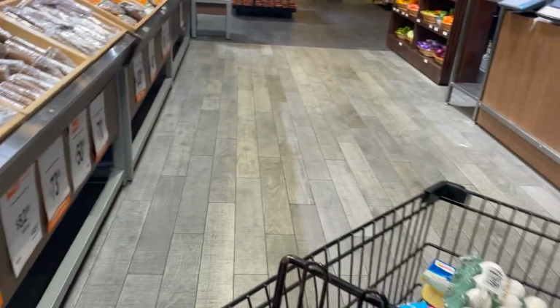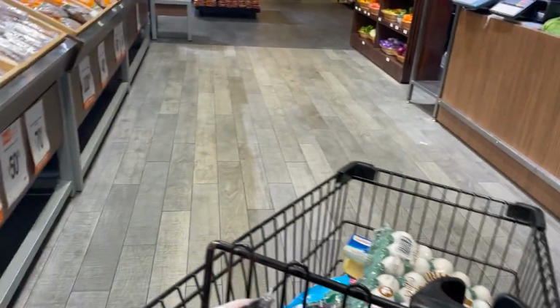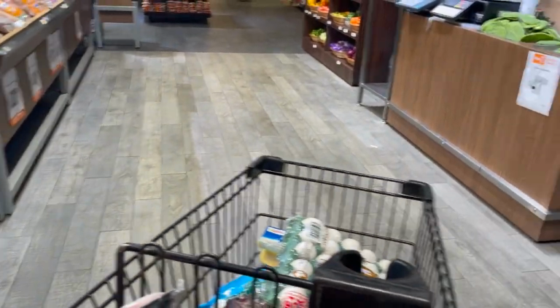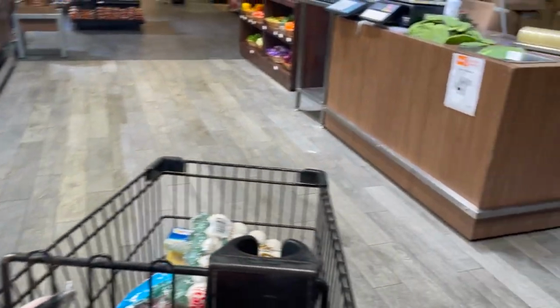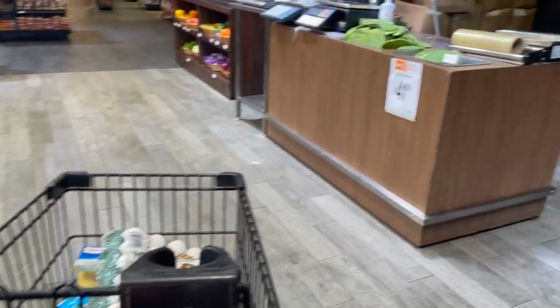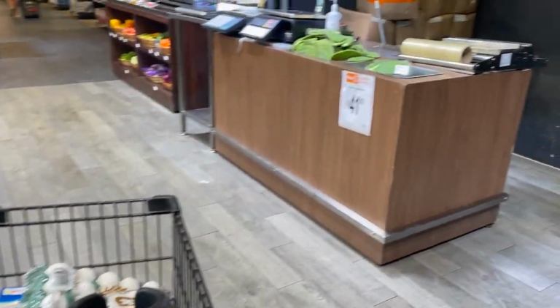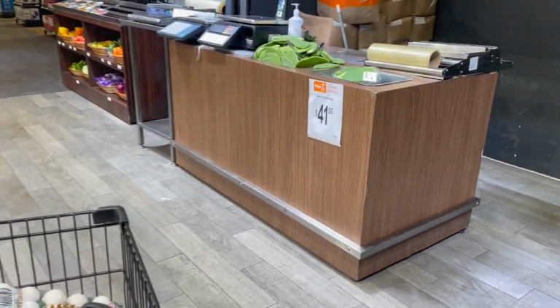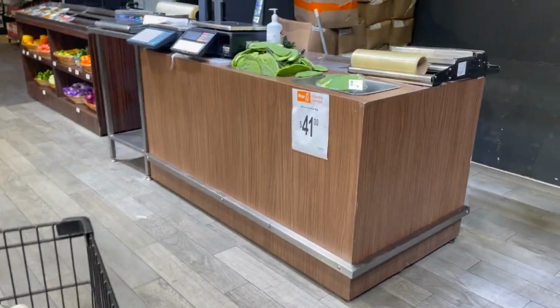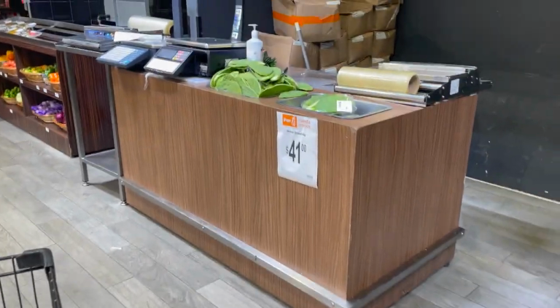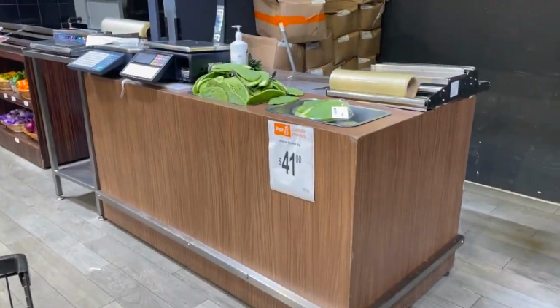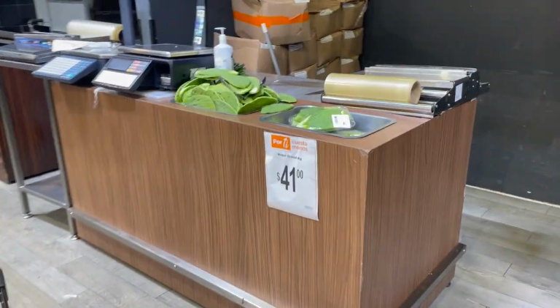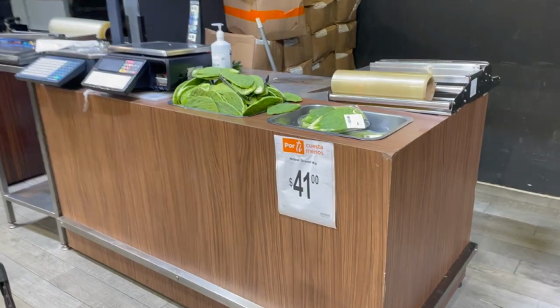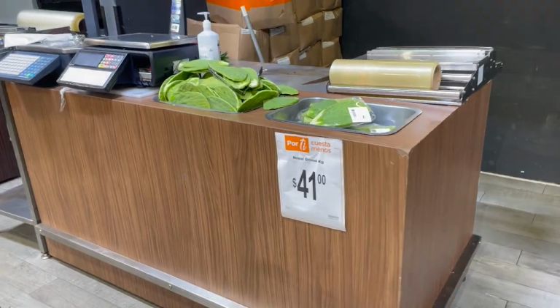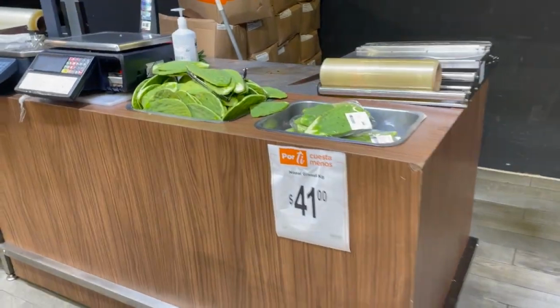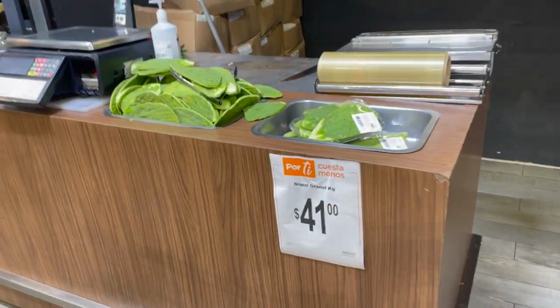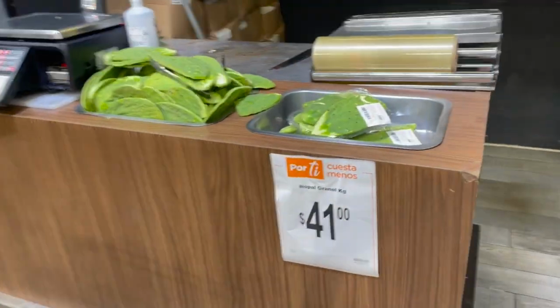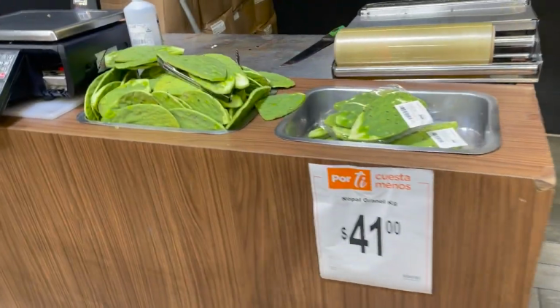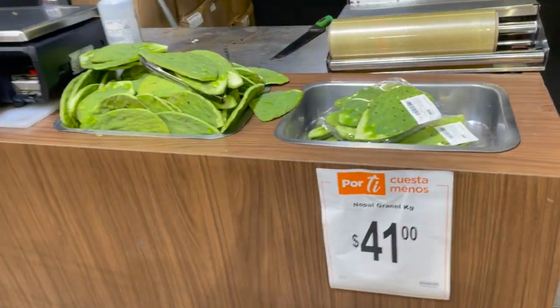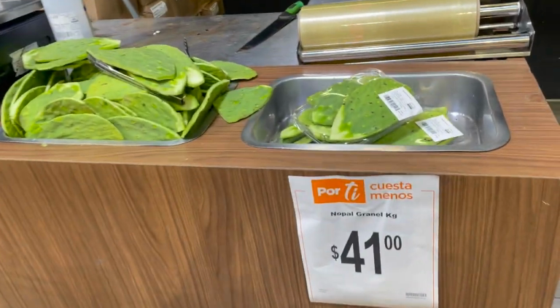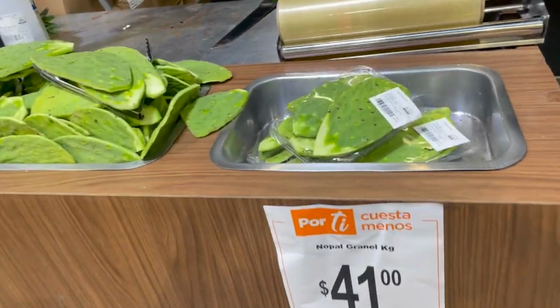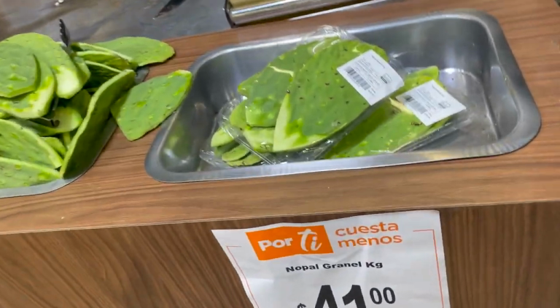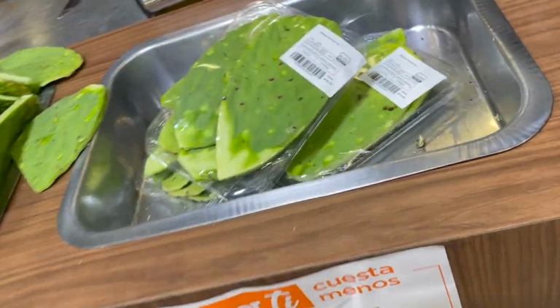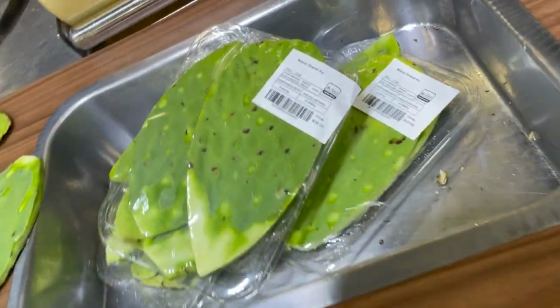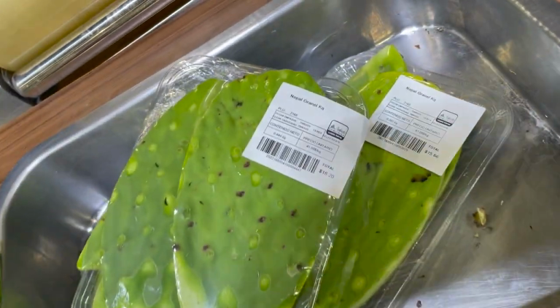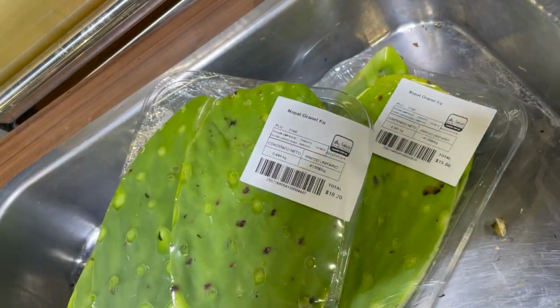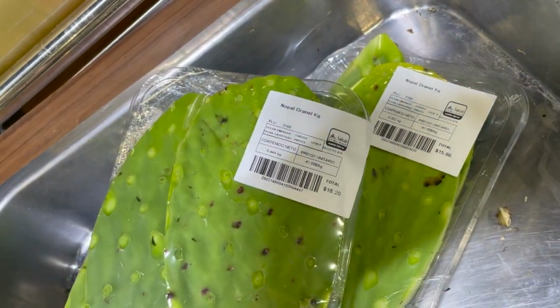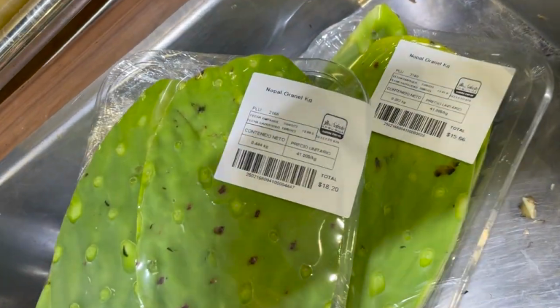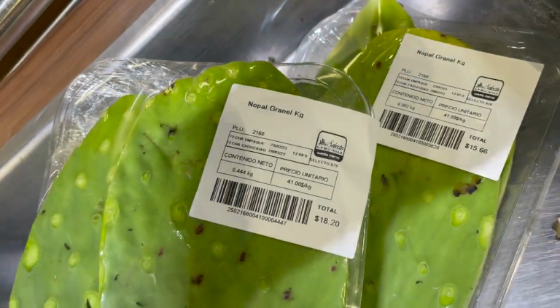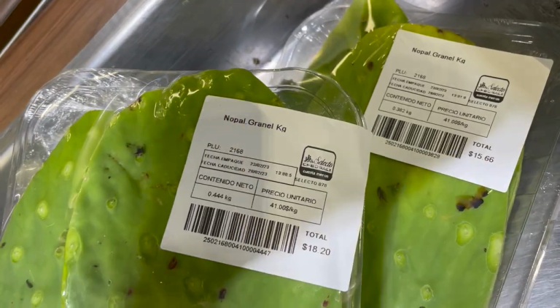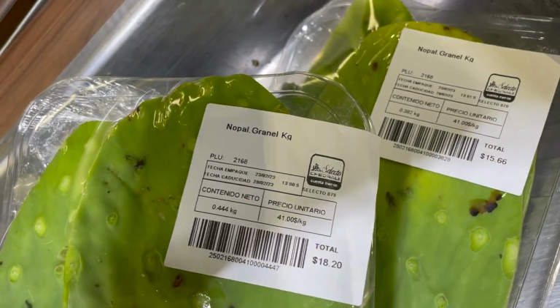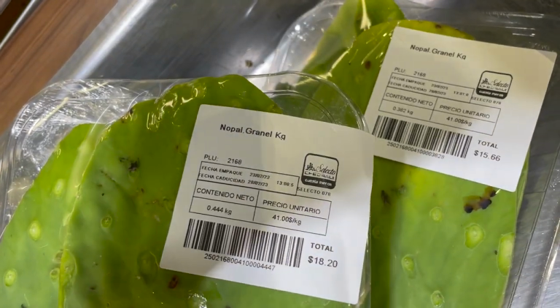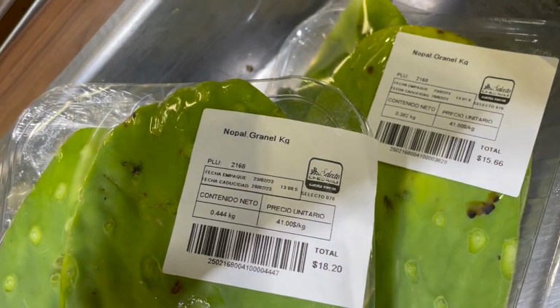This section here — these are the packaged ones I was talking about. I have no idea what that is. And this is nopales. I've never really adventured to try it. I will eventually. I want to taste it traditionally first before I try to cook with it, so maybe I'll be adventurous one of these days.